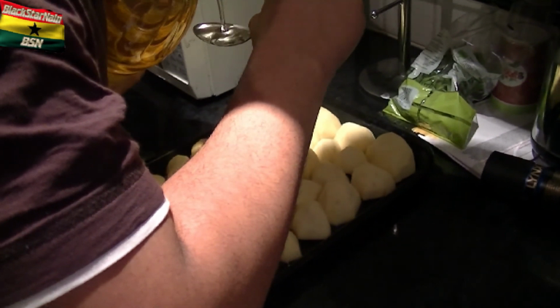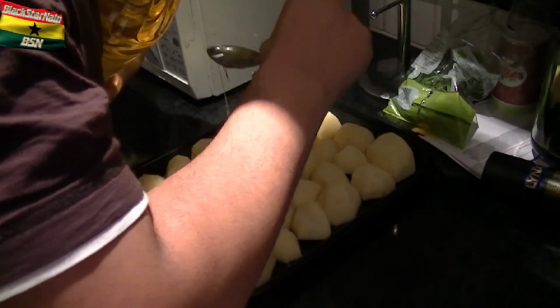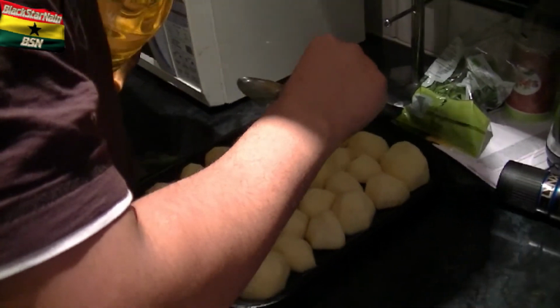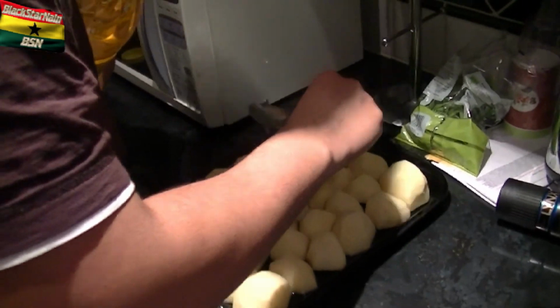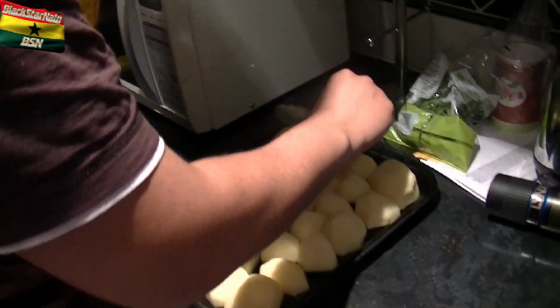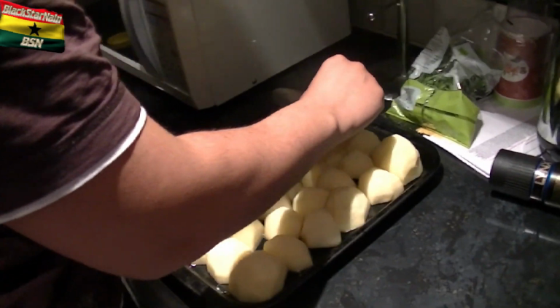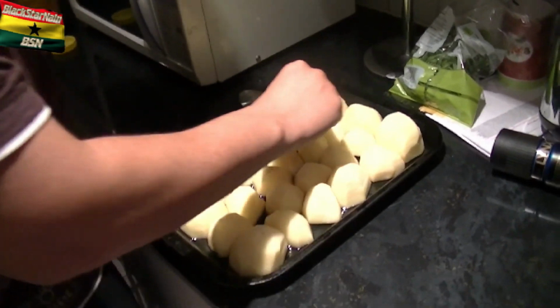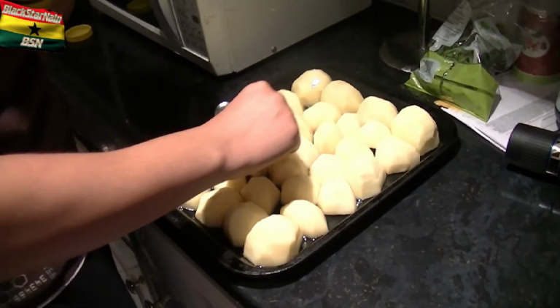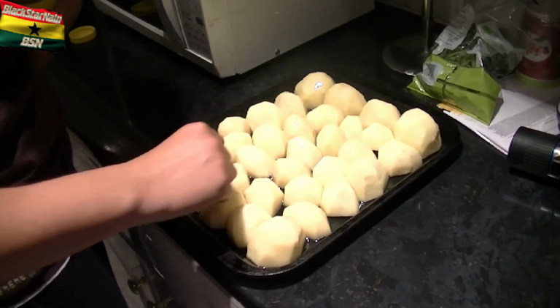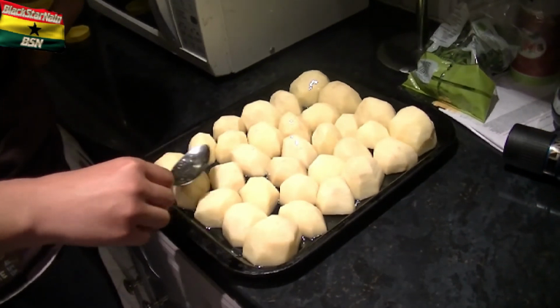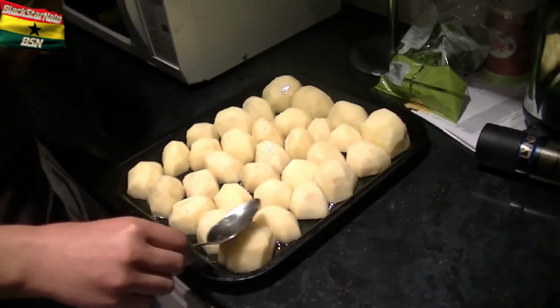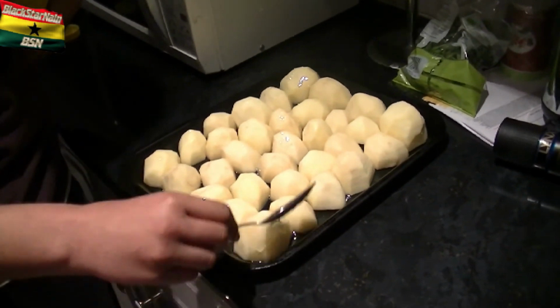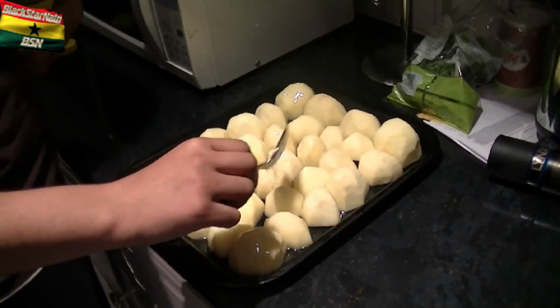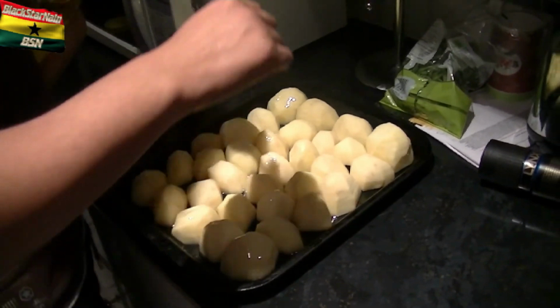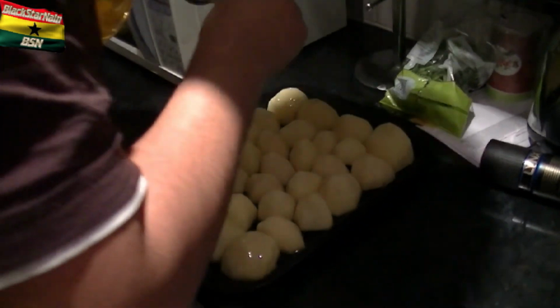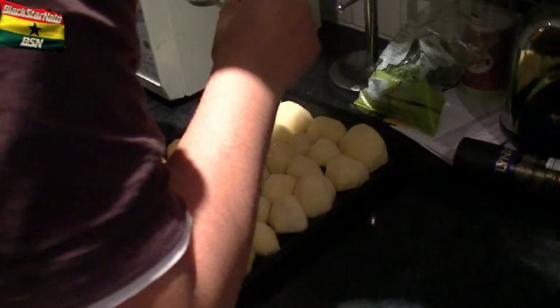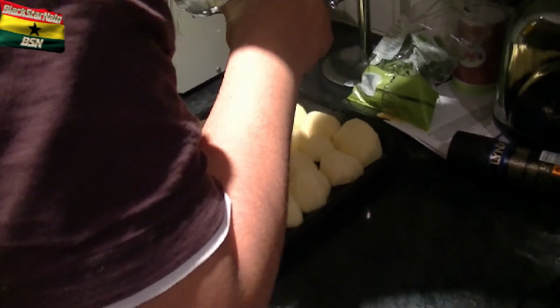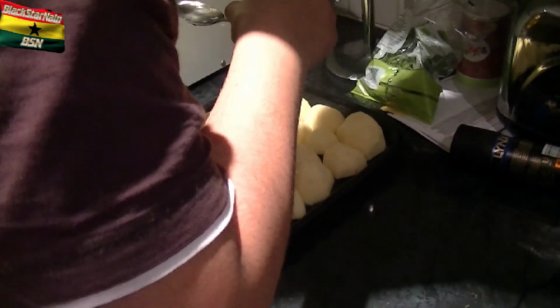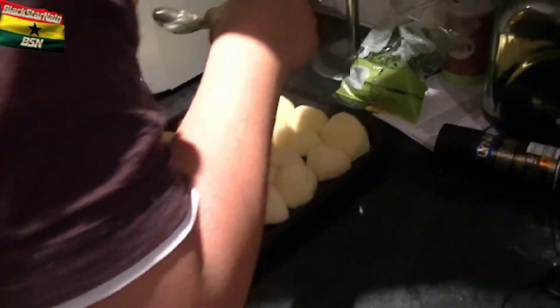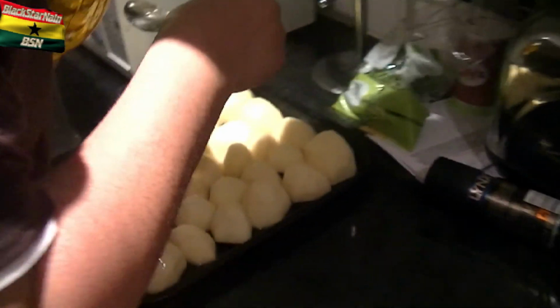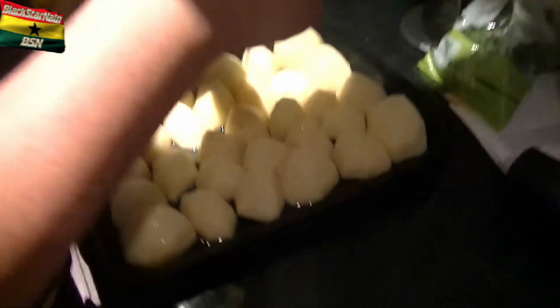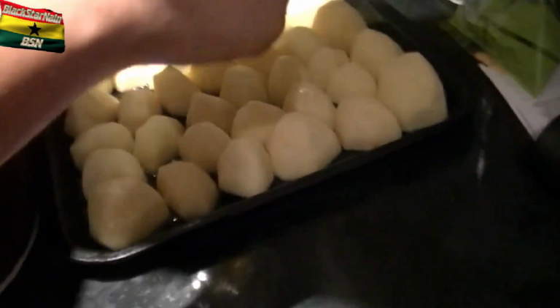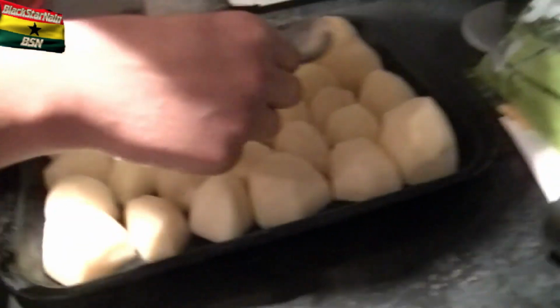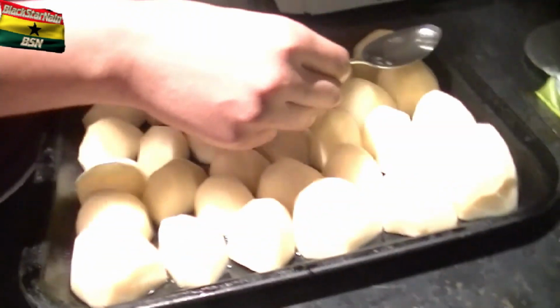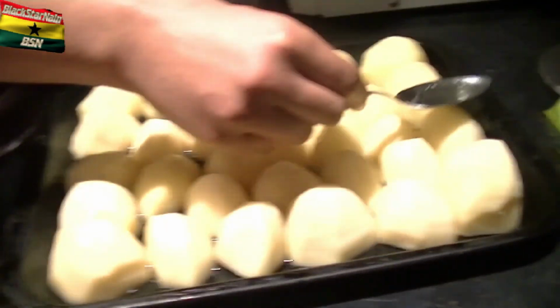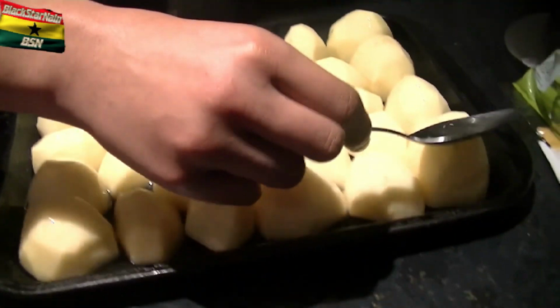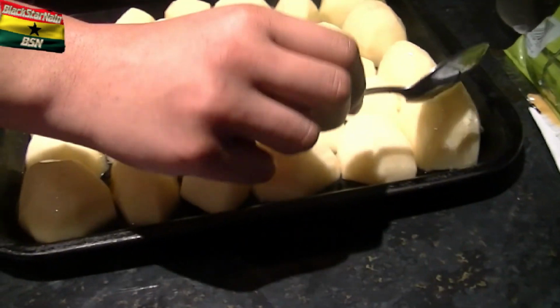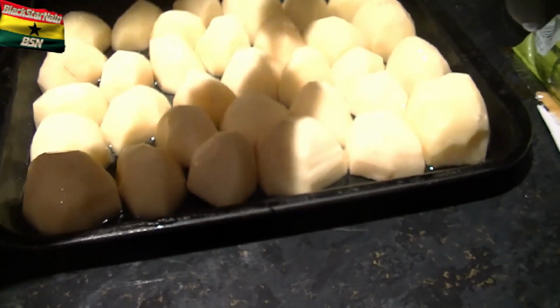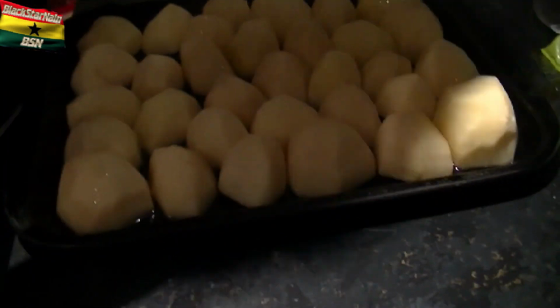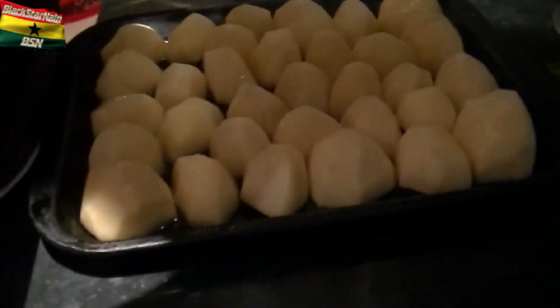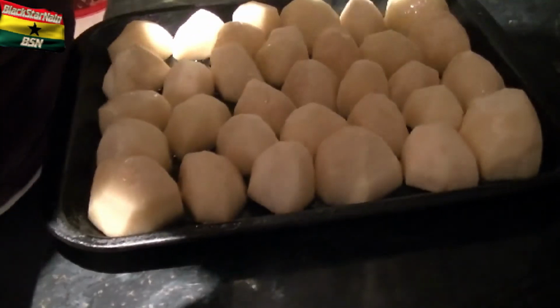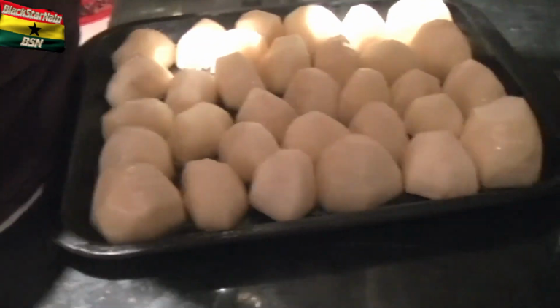X1, what are we making? What I'm making is potatoes and chicken. Some, as the Irish would say, spuds.